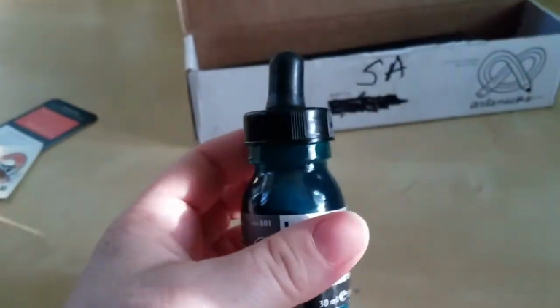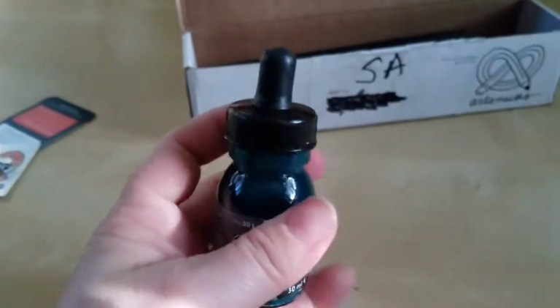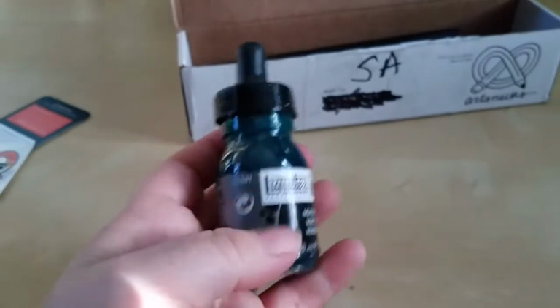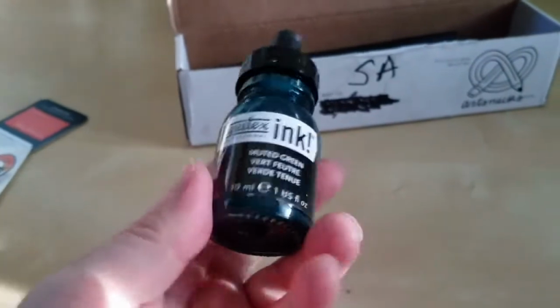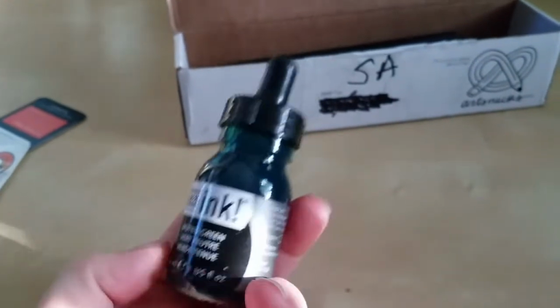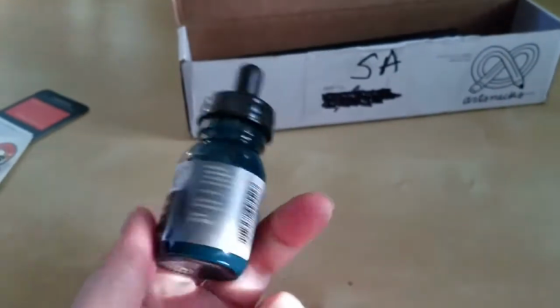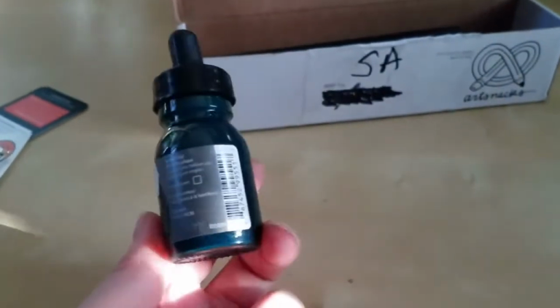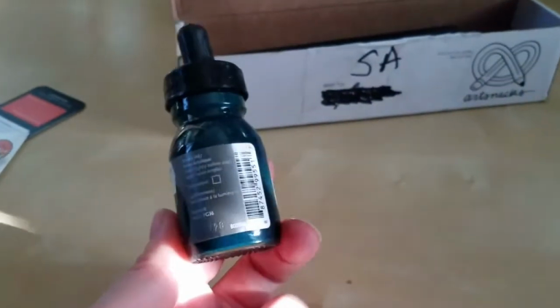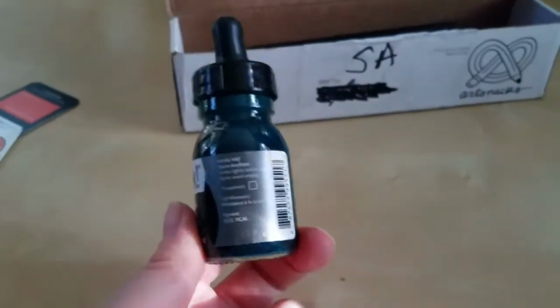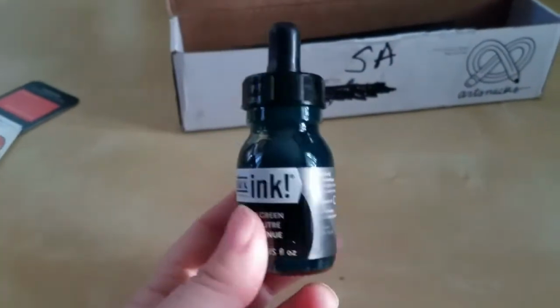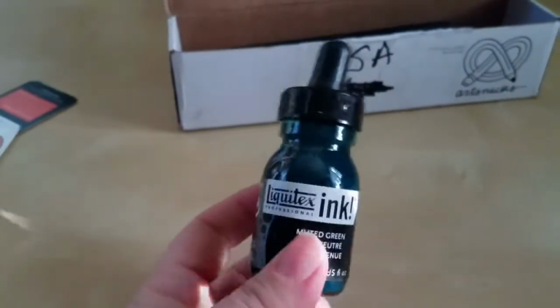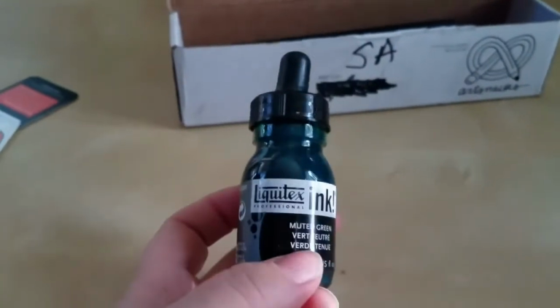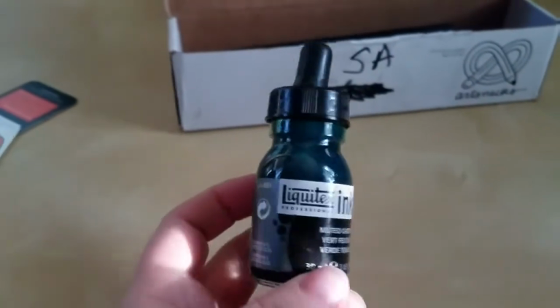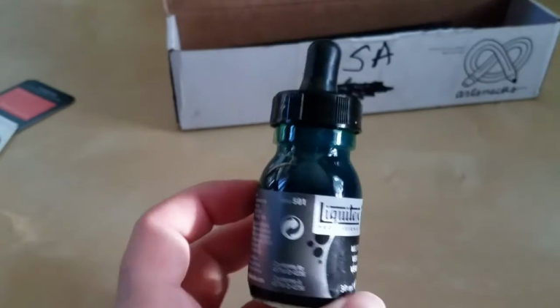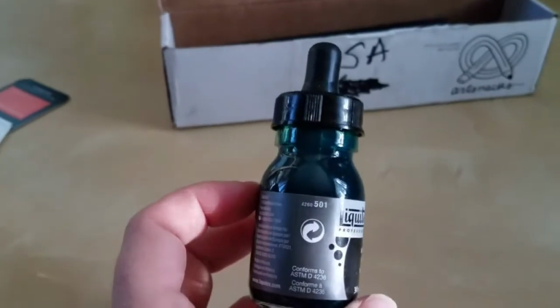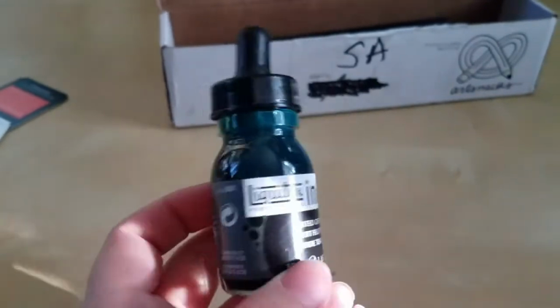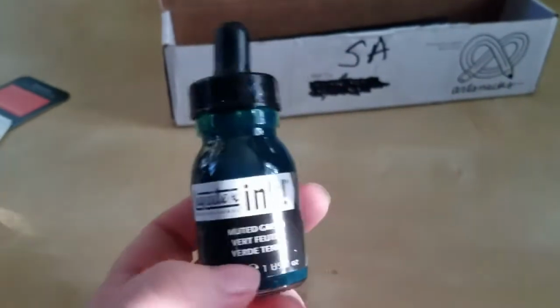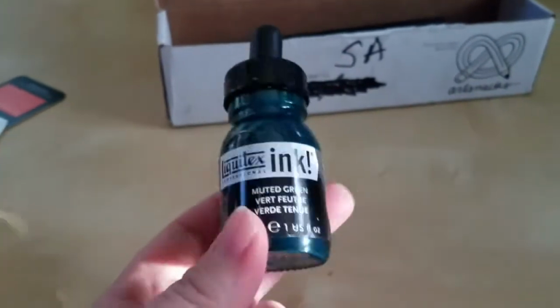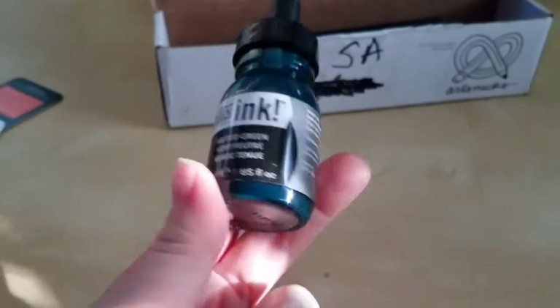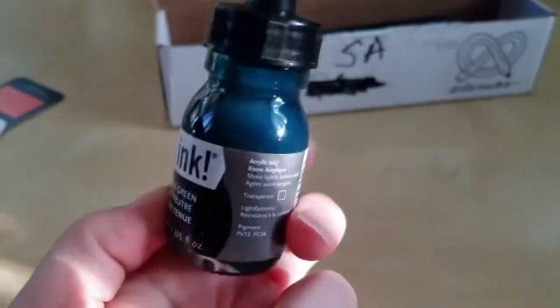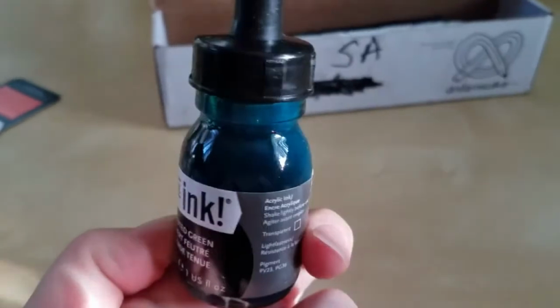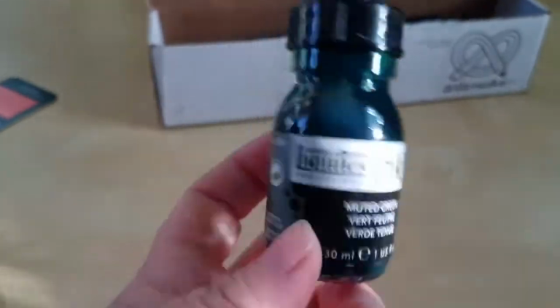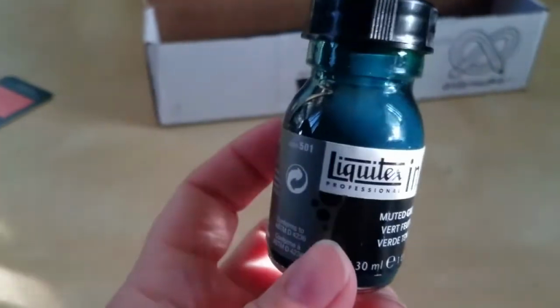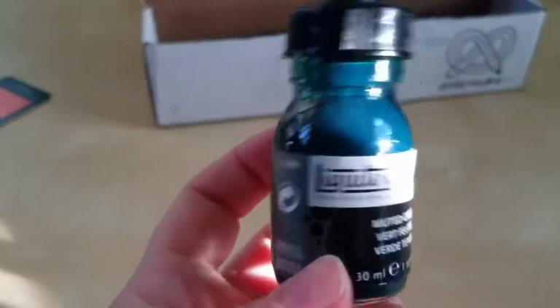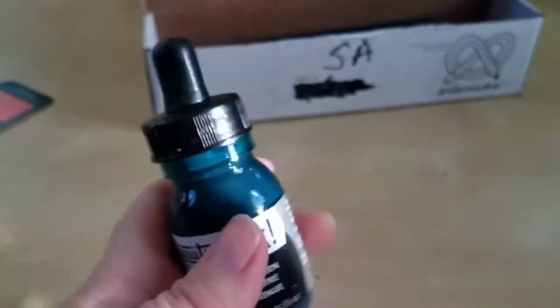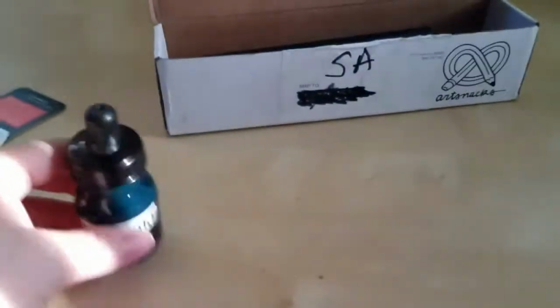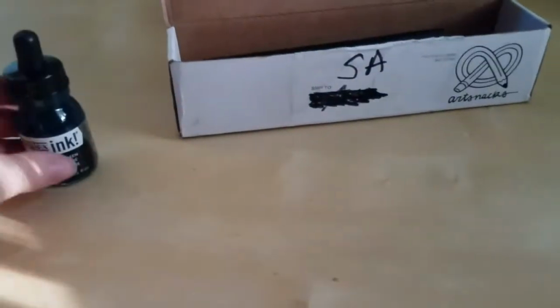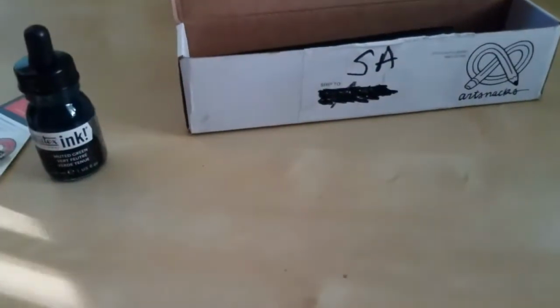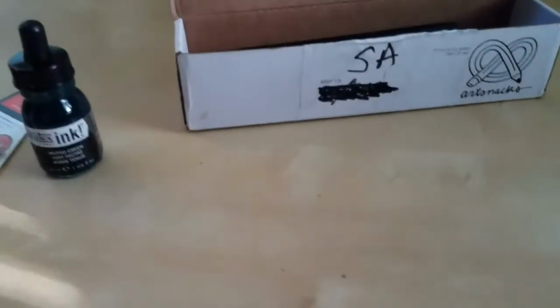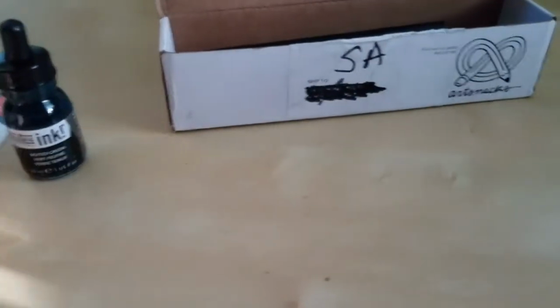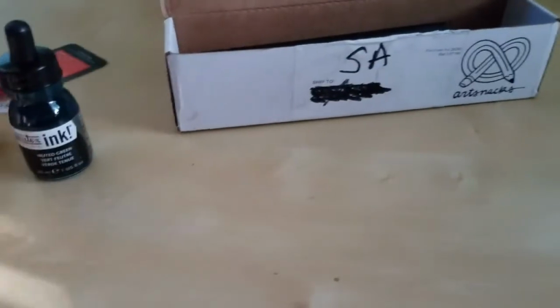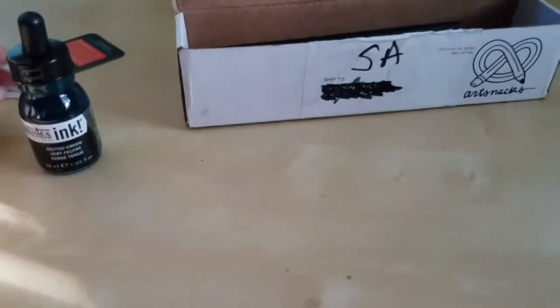I'm going to be doing a little bit of a drawing afterwards and hopefully I'll add pictures of that to this. But look at that pretty shade of green. I don't know what I'm going to do with it, but it will be lovely.